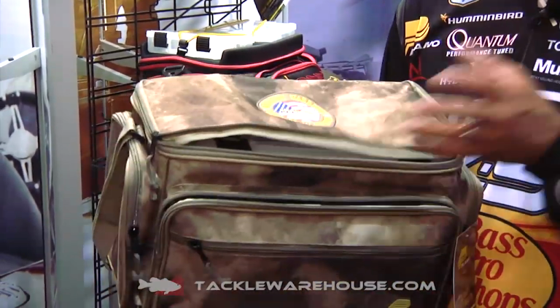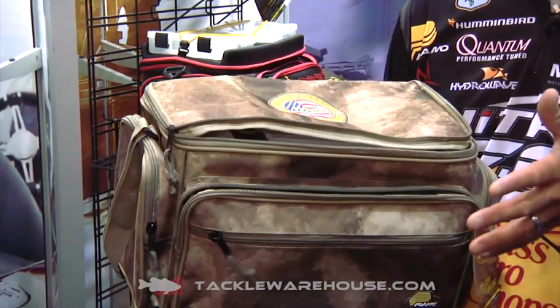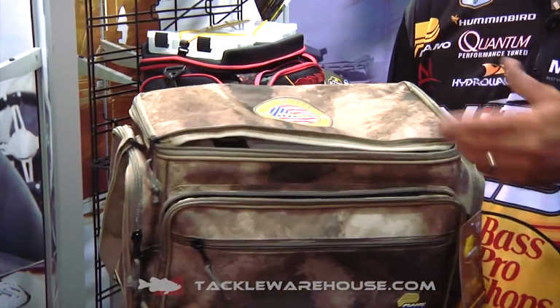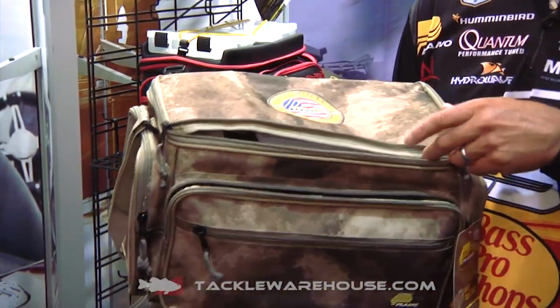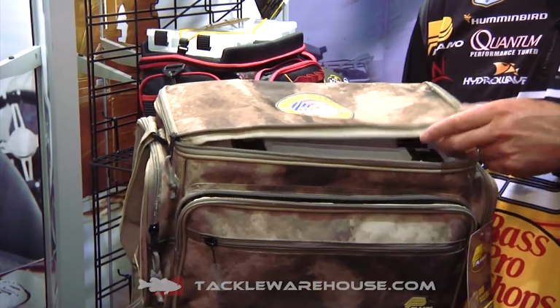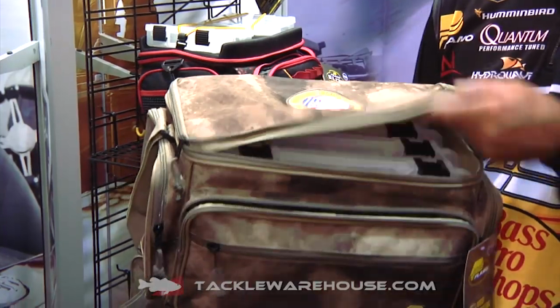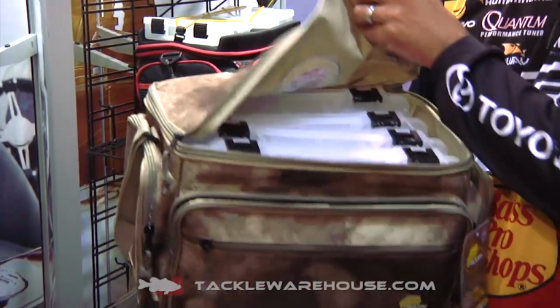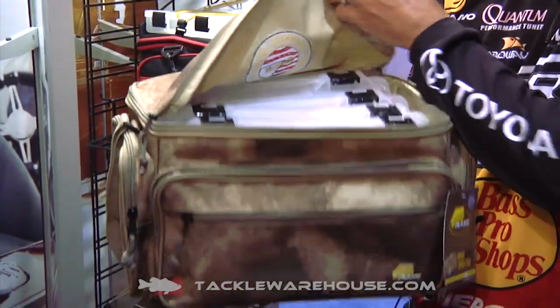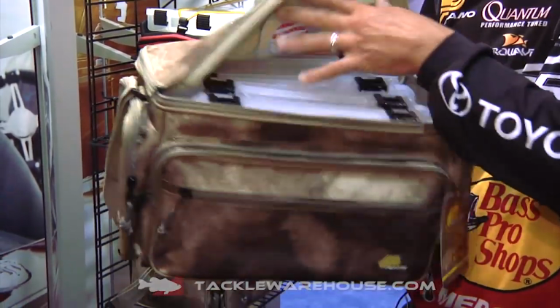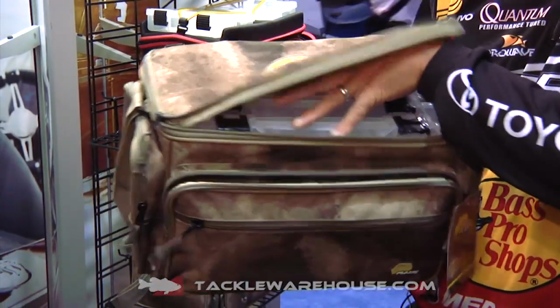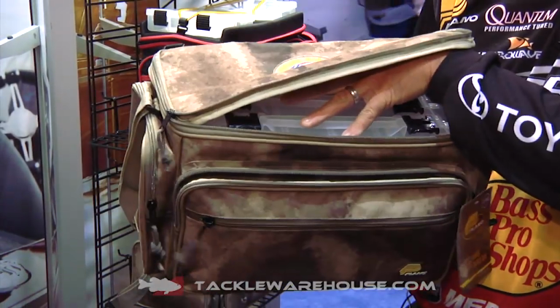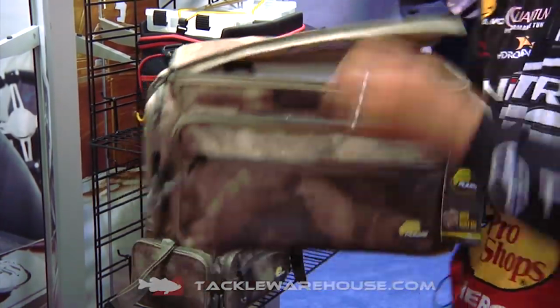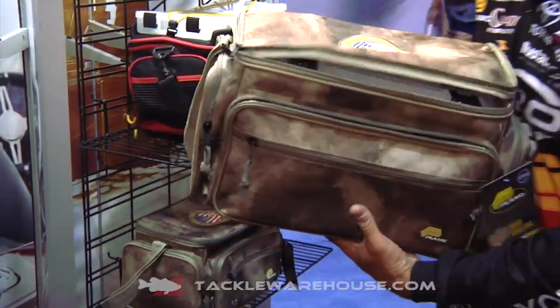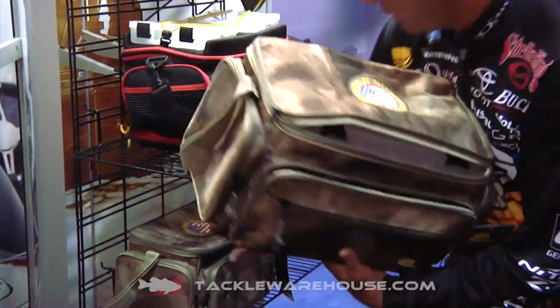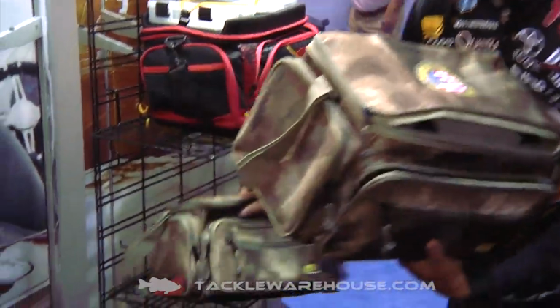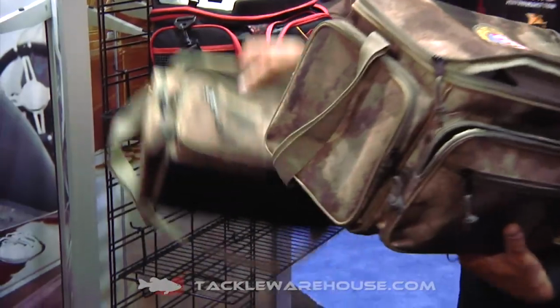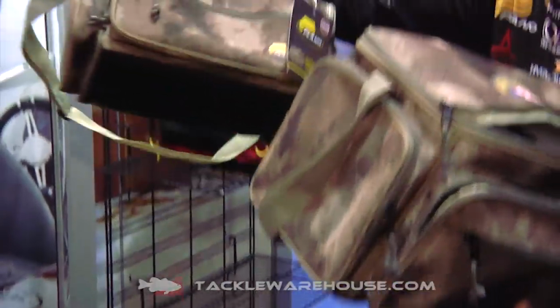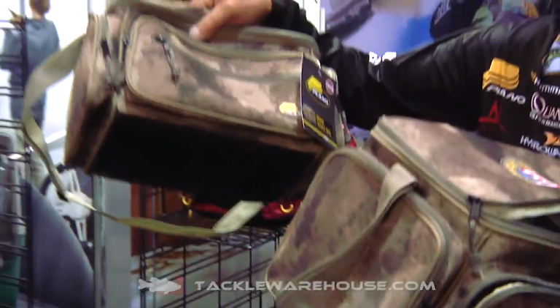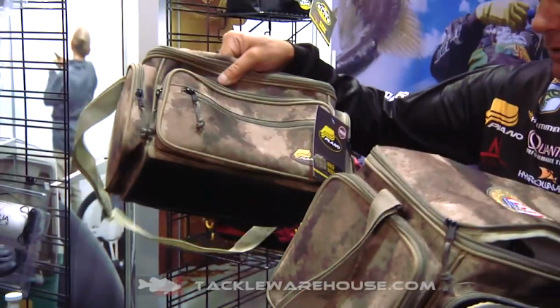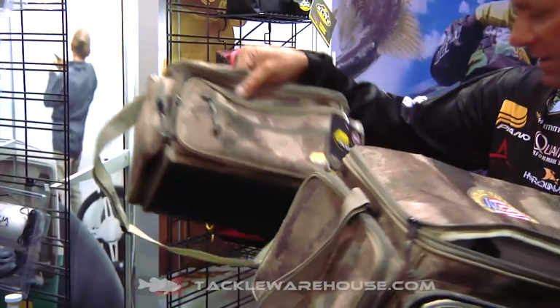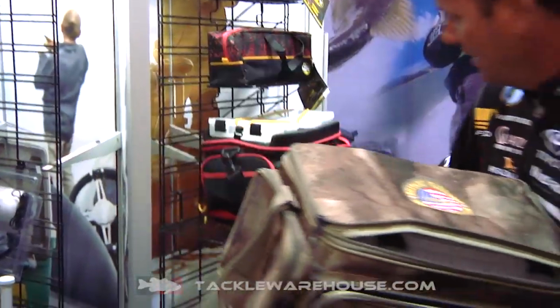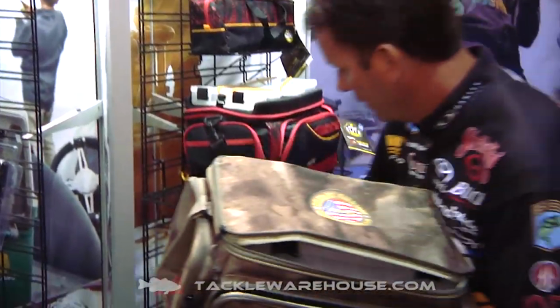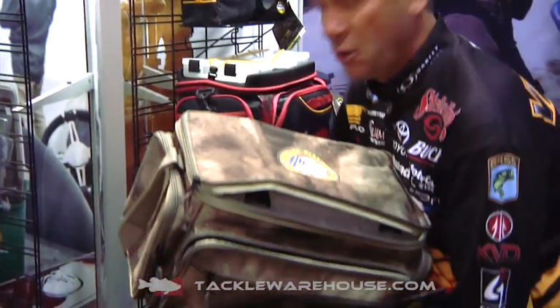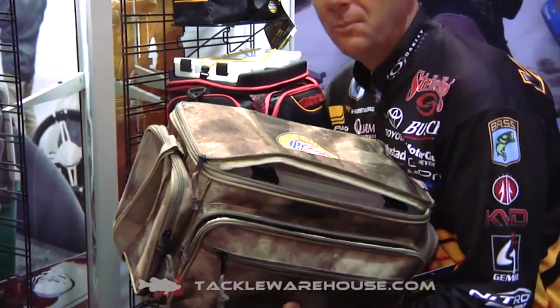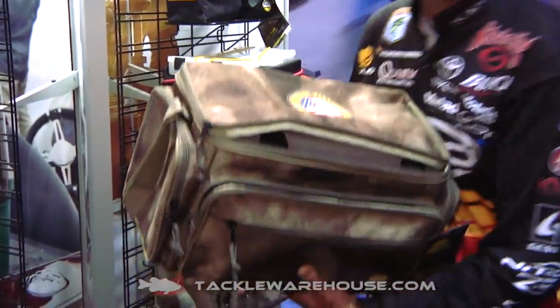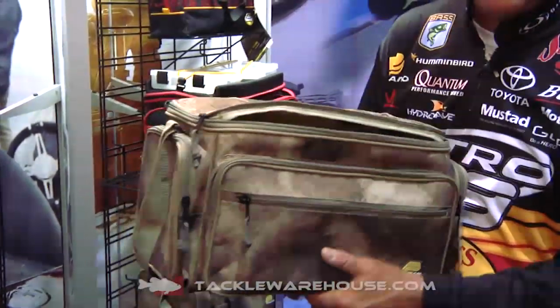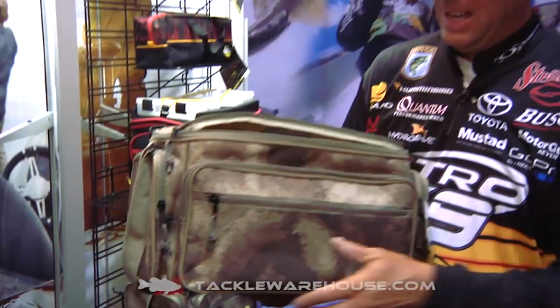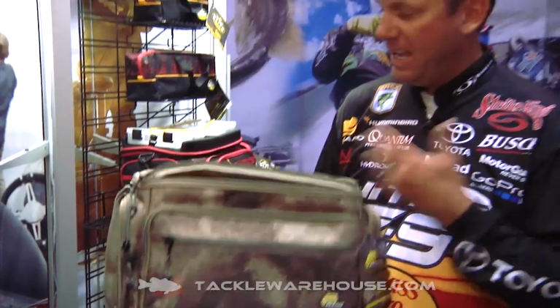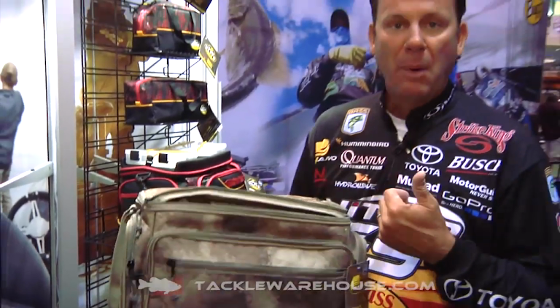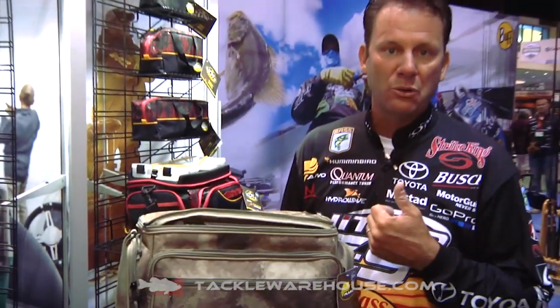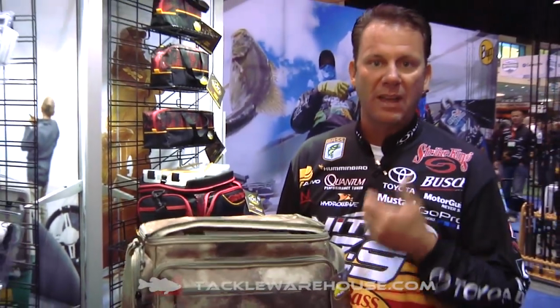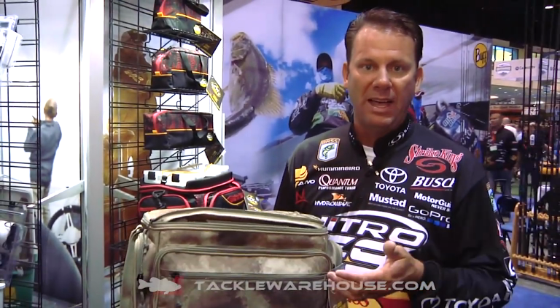It's very durable, just like you'd expect it to be, and it's filled with our 3700 and 3600 series bags. There are two different sizes. It's super durable, military grade, and part of the proceeds from every bag go to support the foundation.